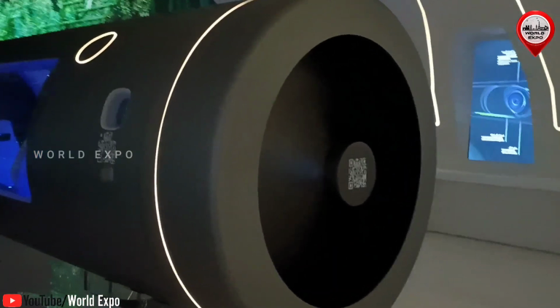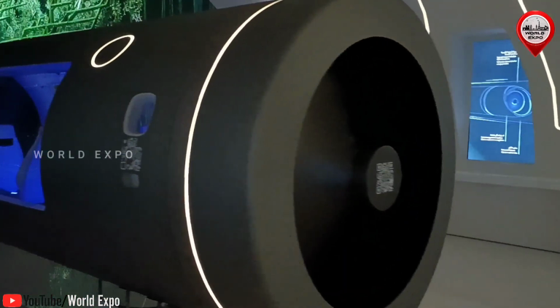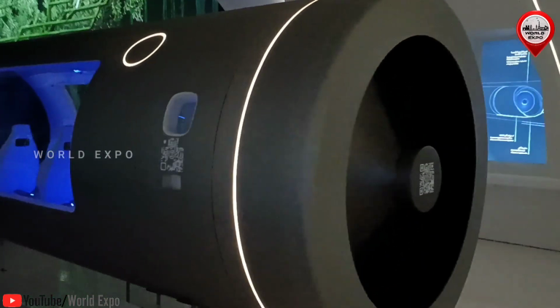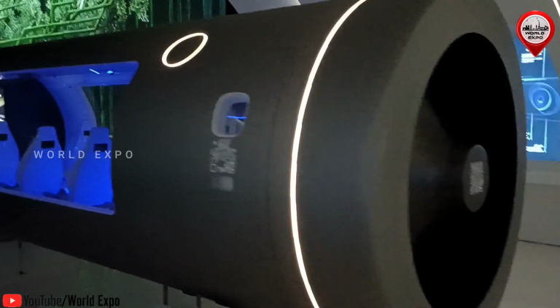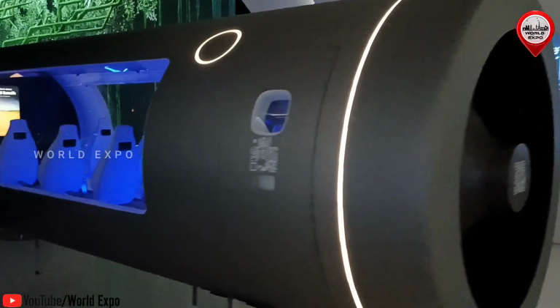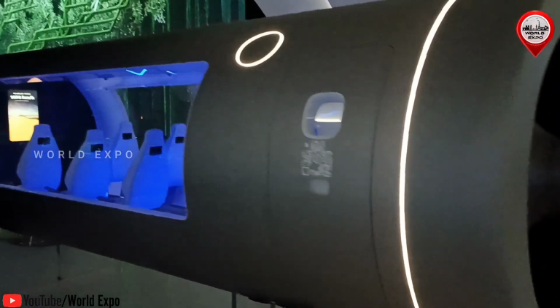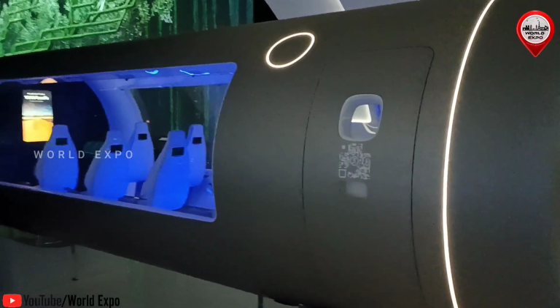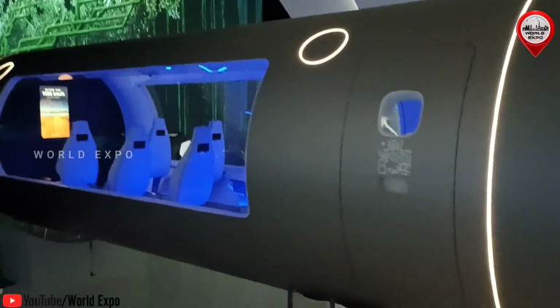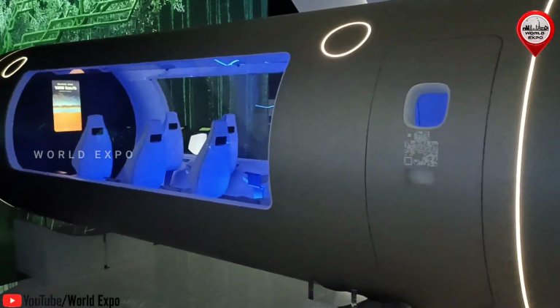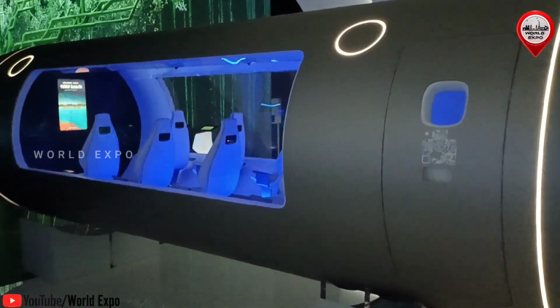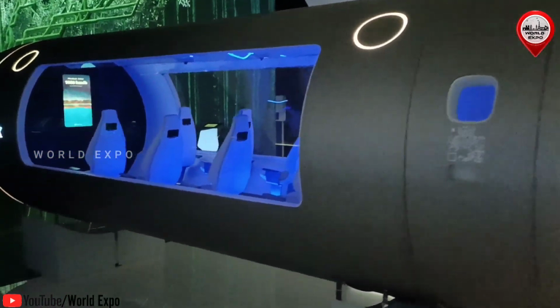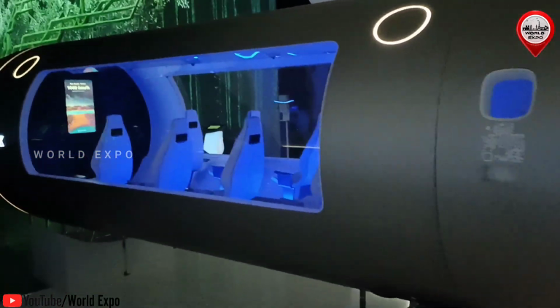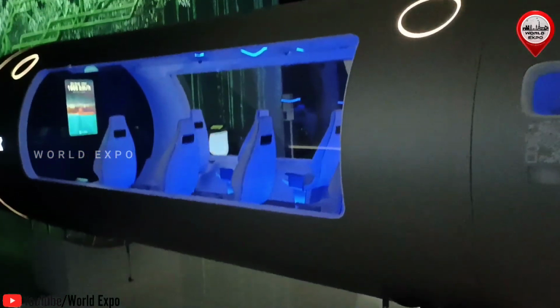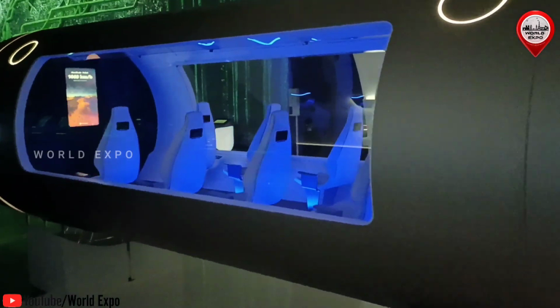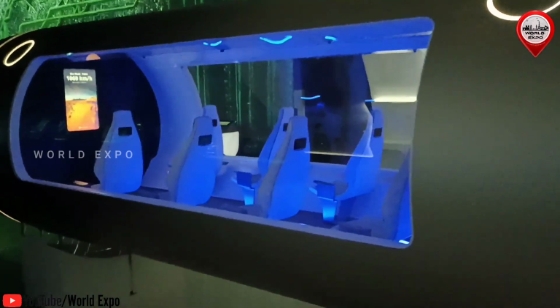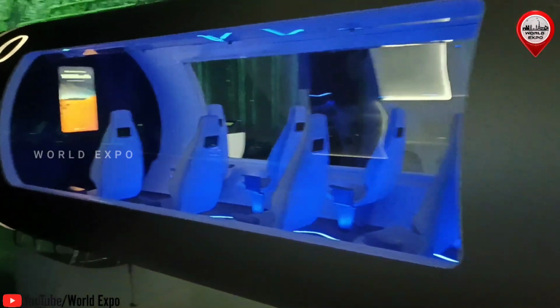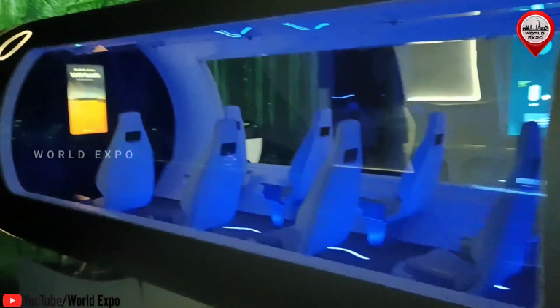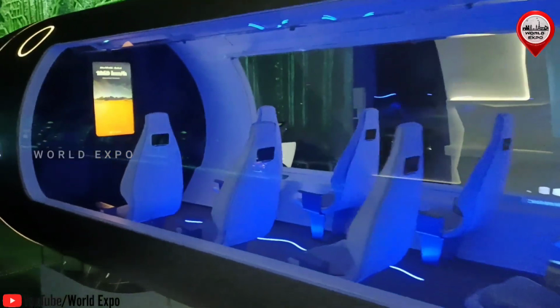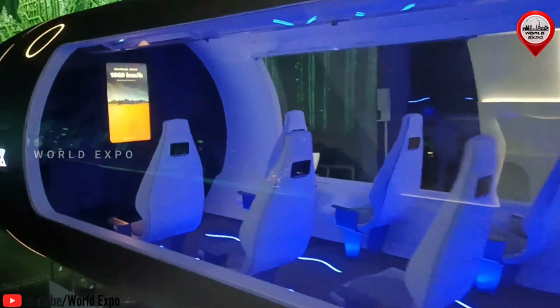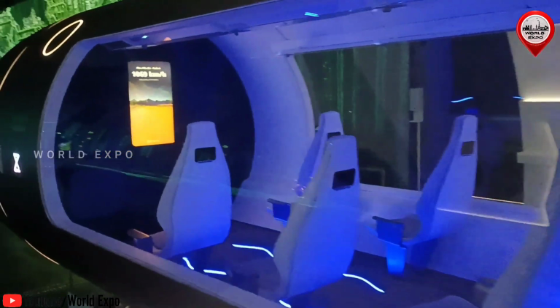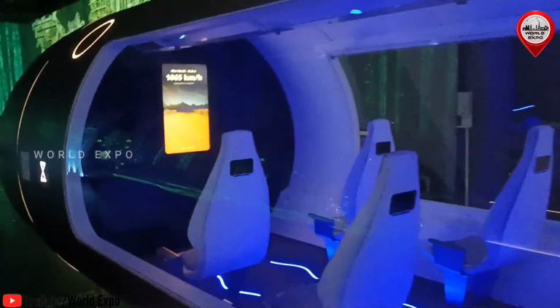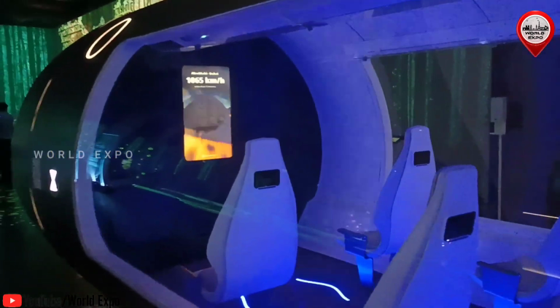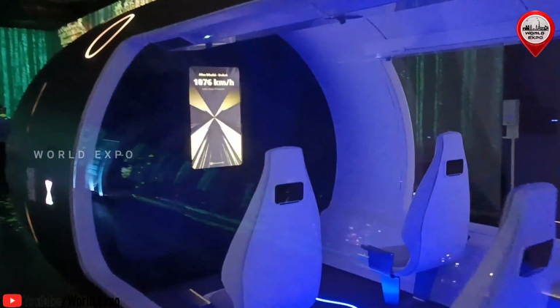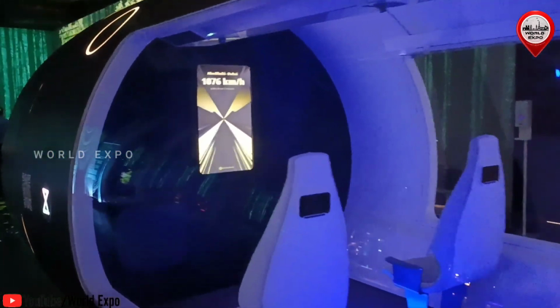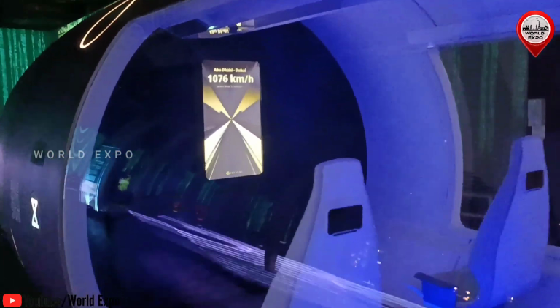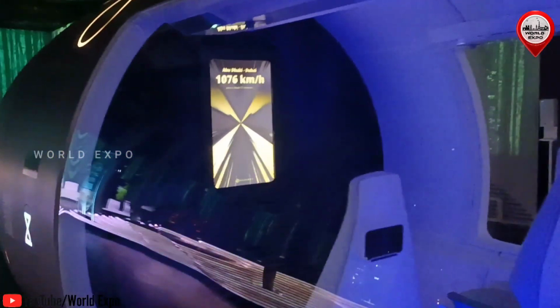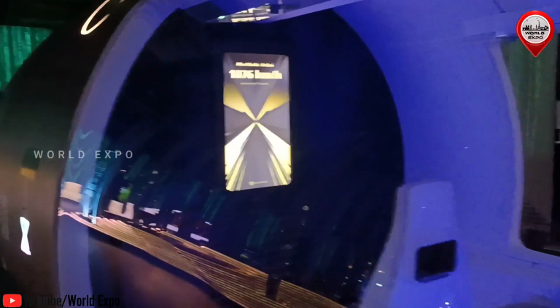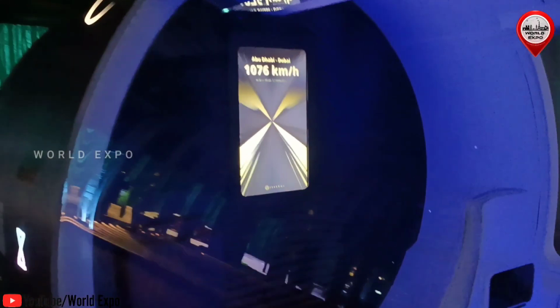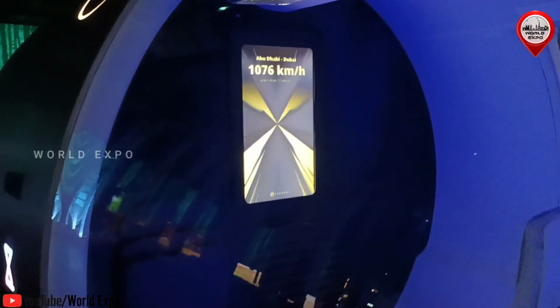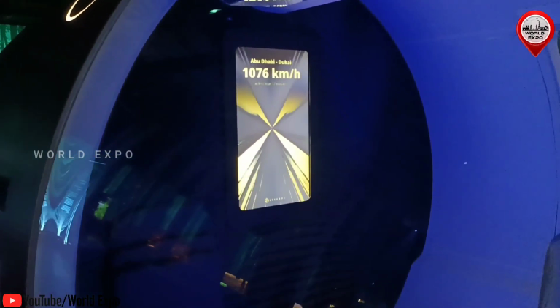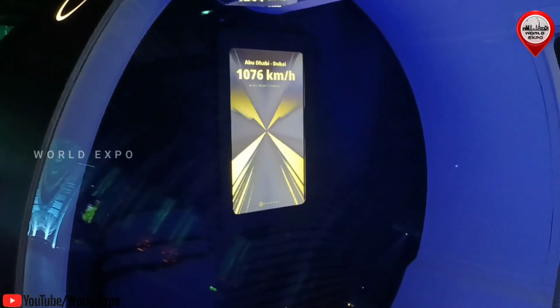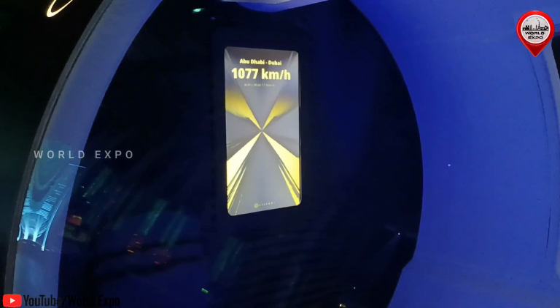Saleros Hyperloop Pods run autonomously along the route, without the need of a driver. Their control and communications systems enable the highest degree of safety at any time of the journey, achieving high capacities.